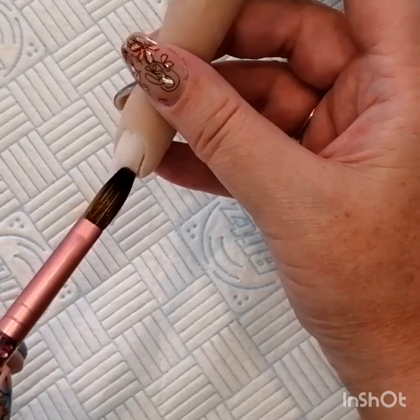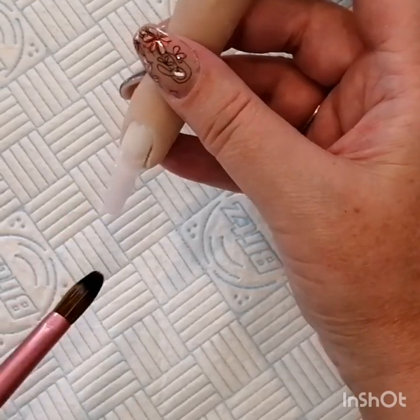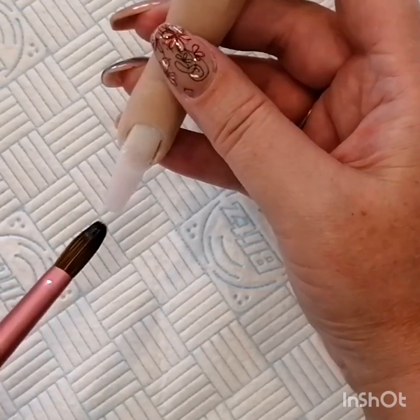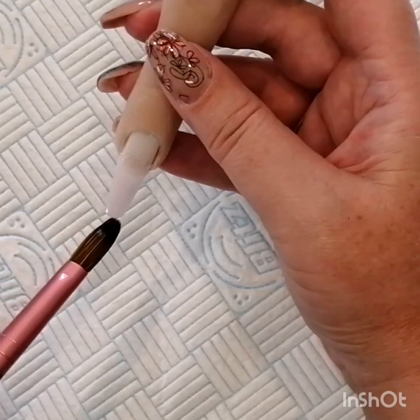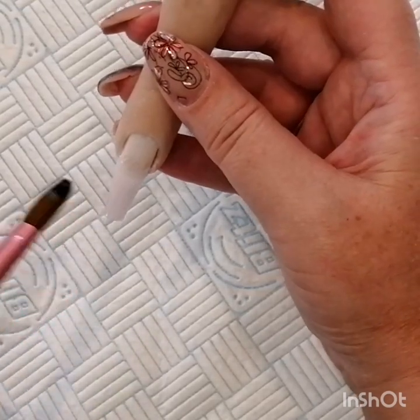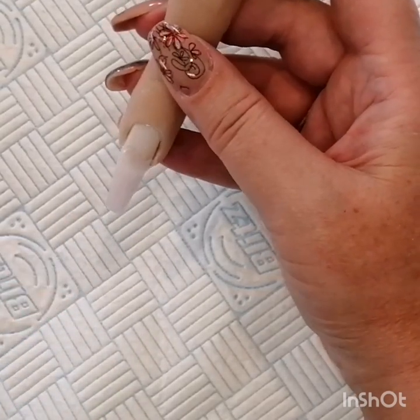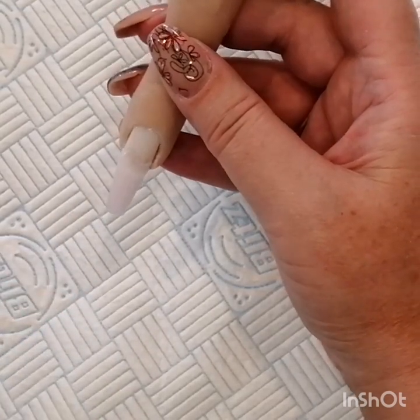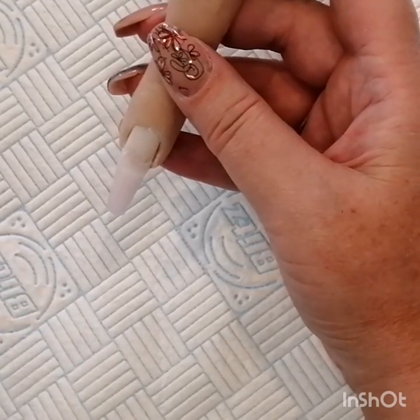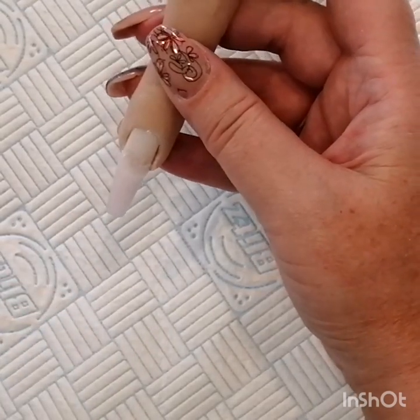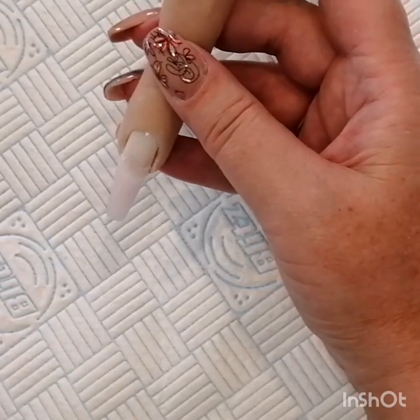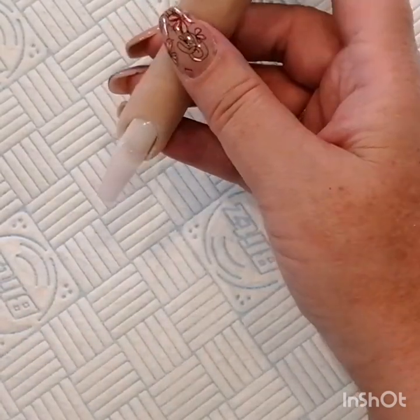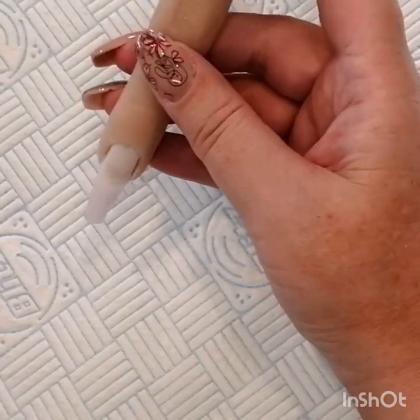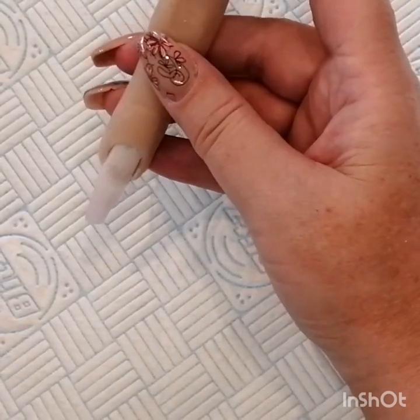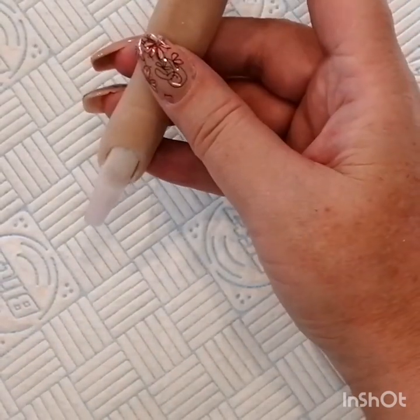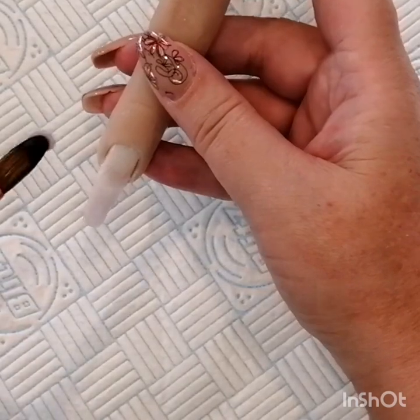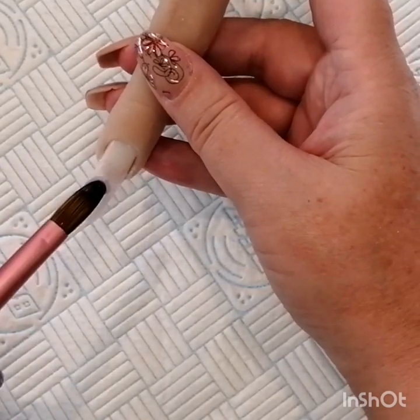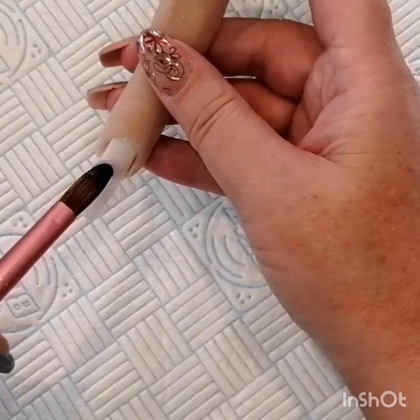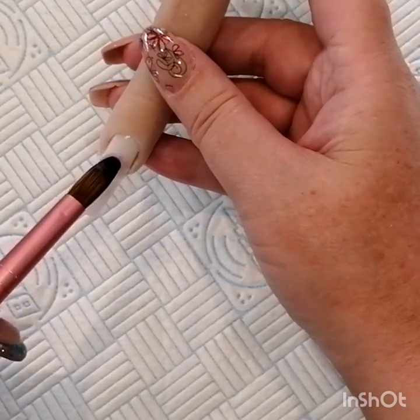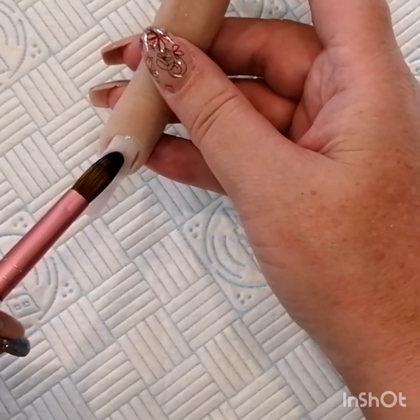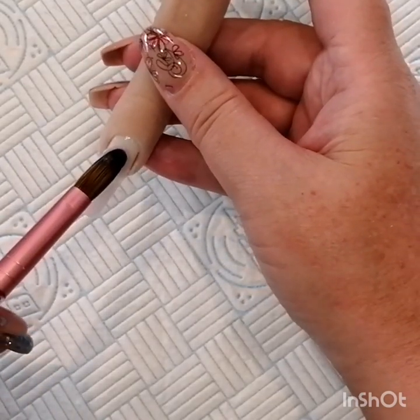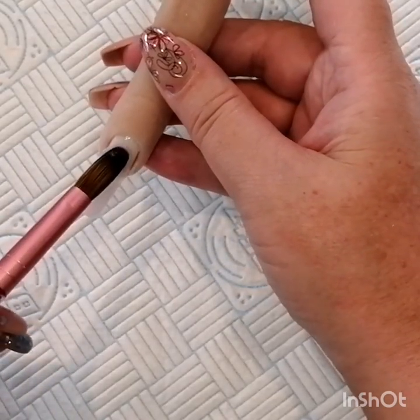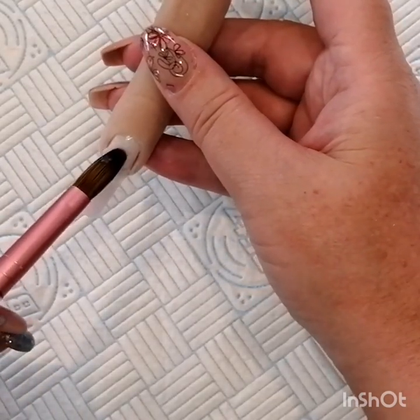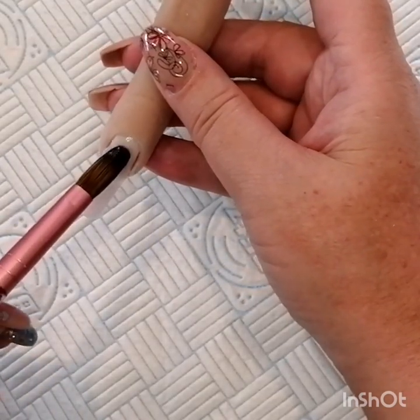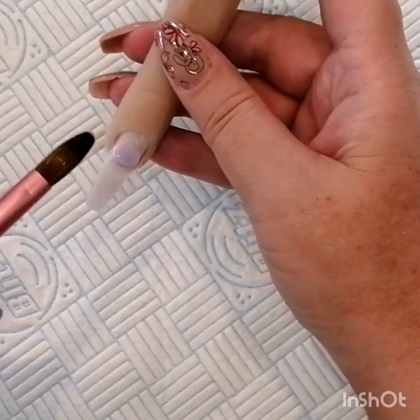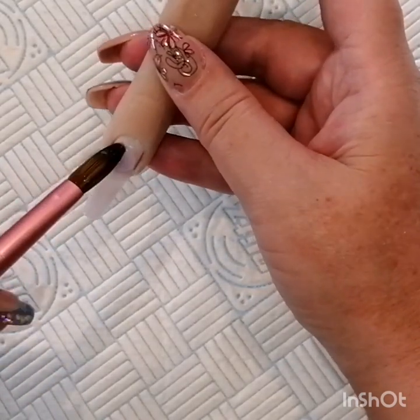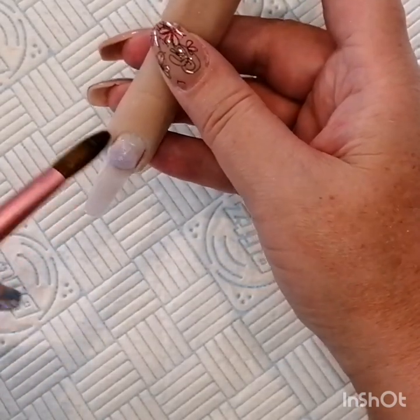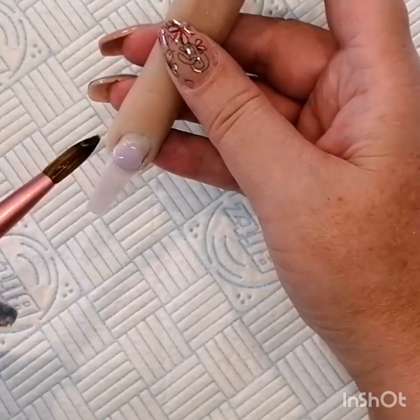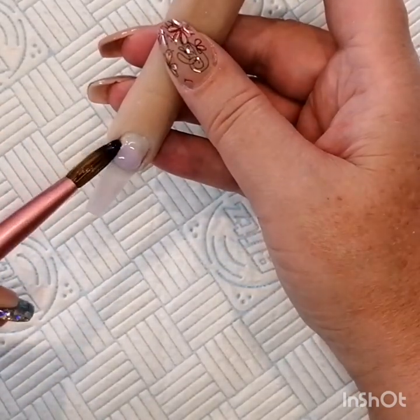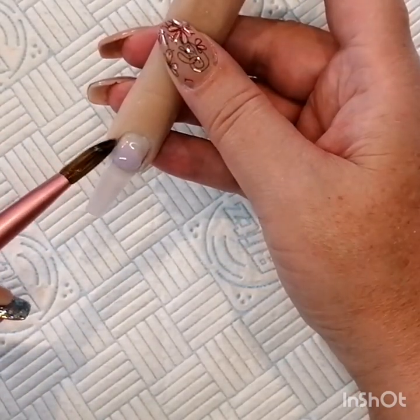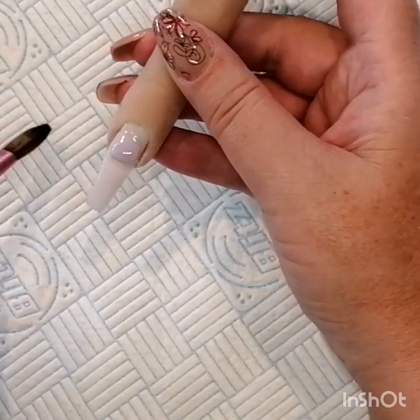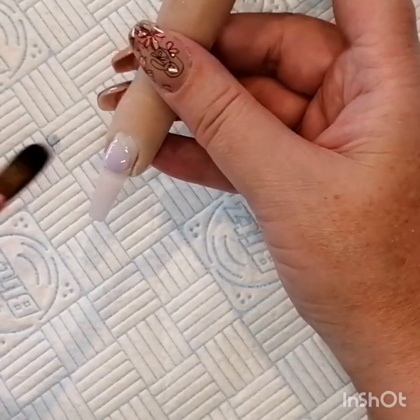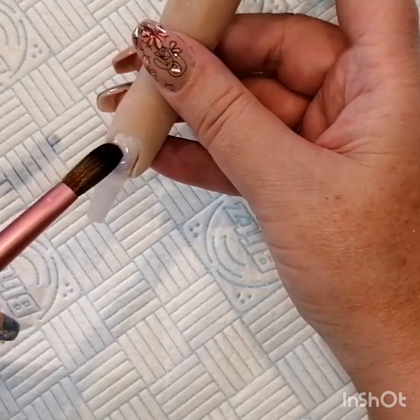It's really, really nice and easy to work with, and I think it actually leaves a really nice color on the nail.